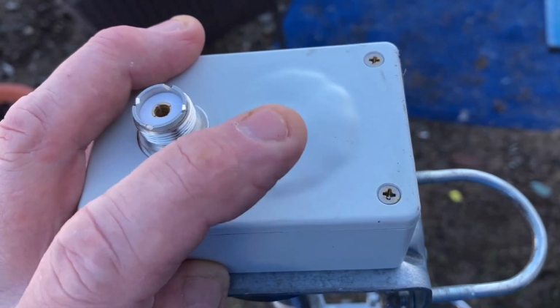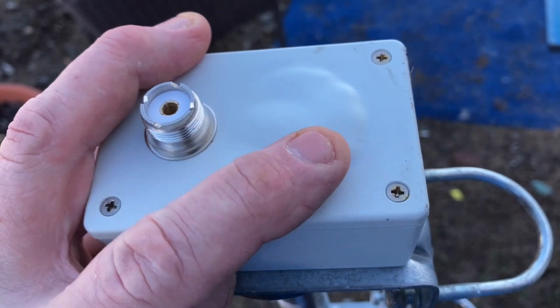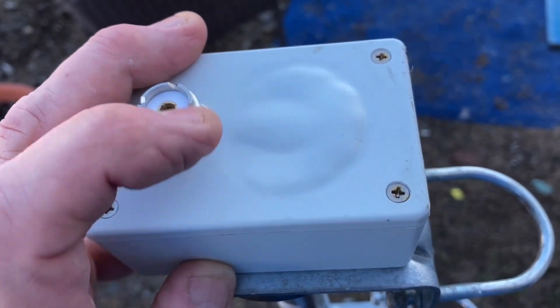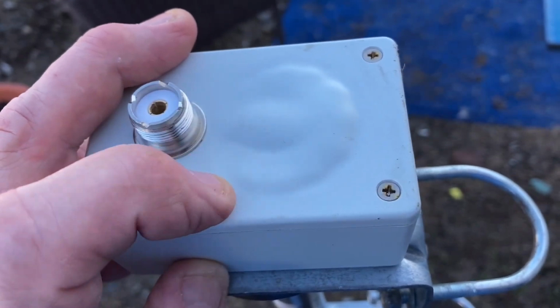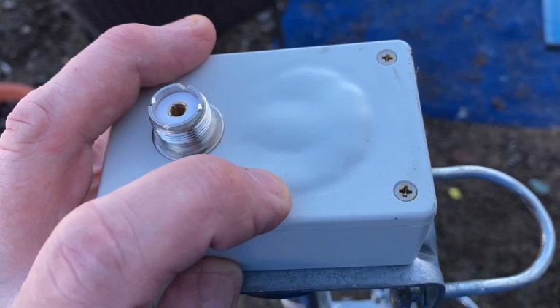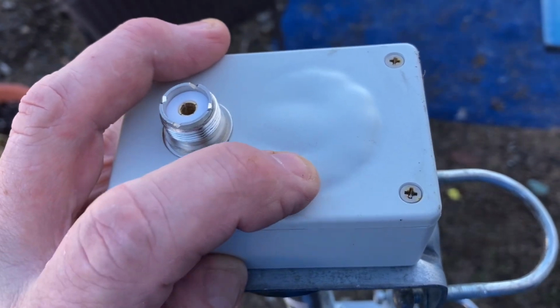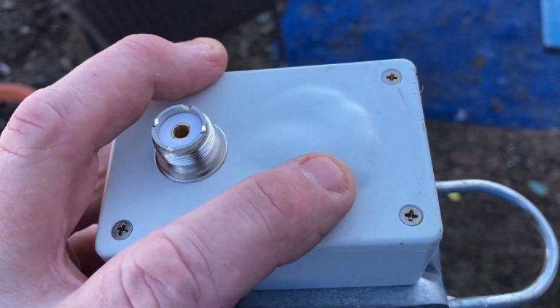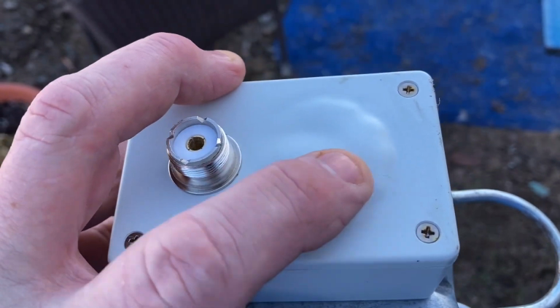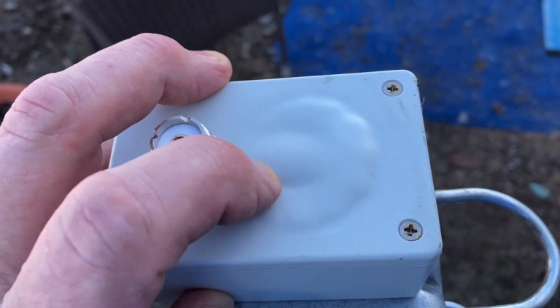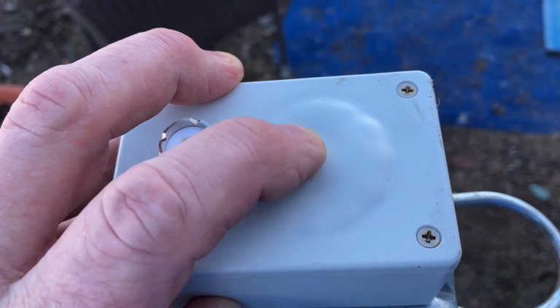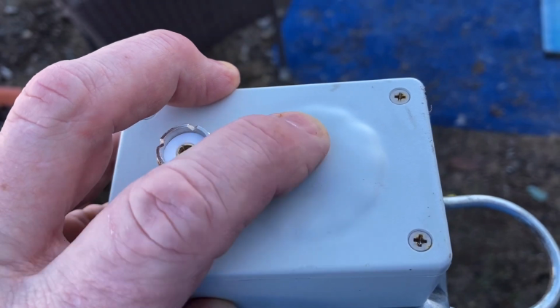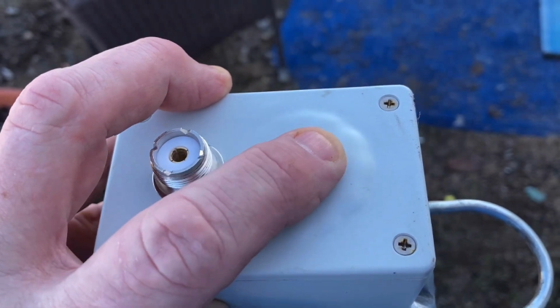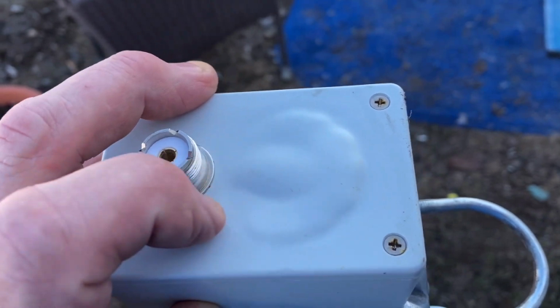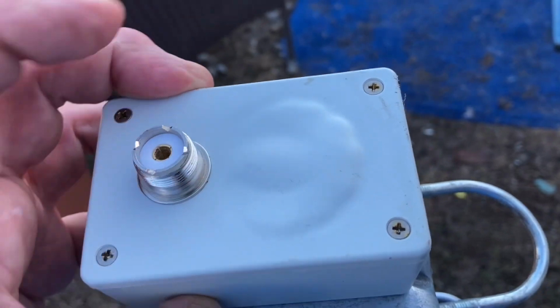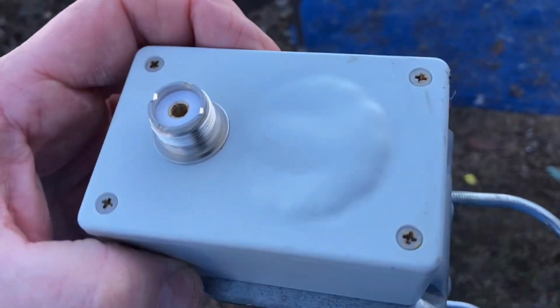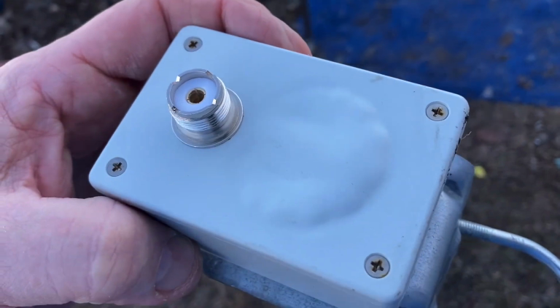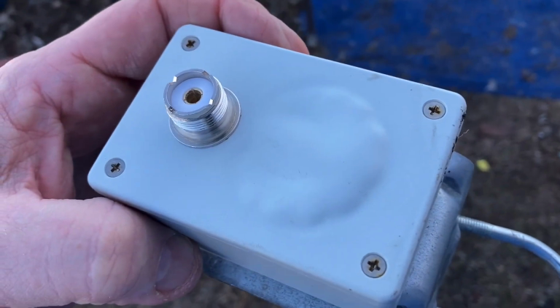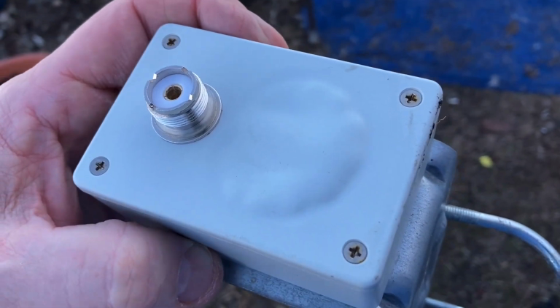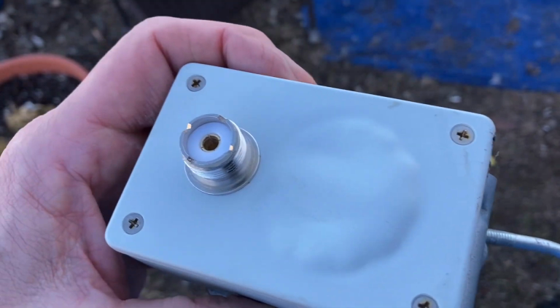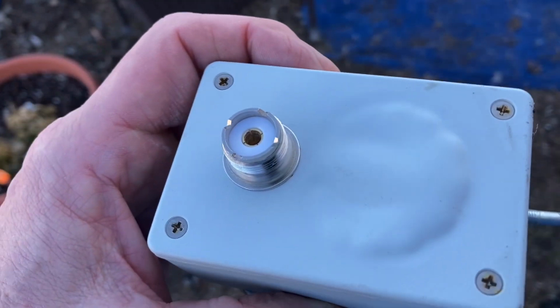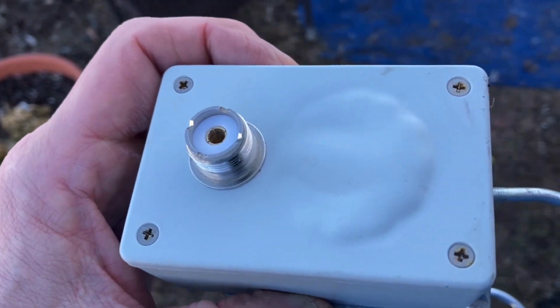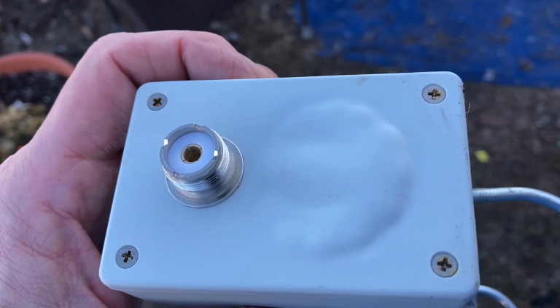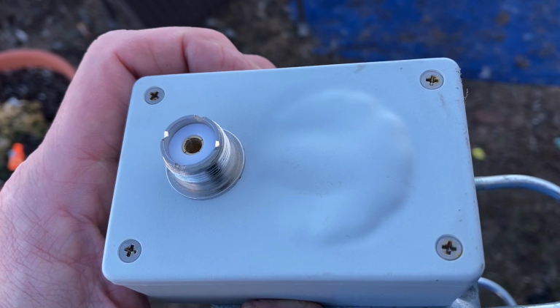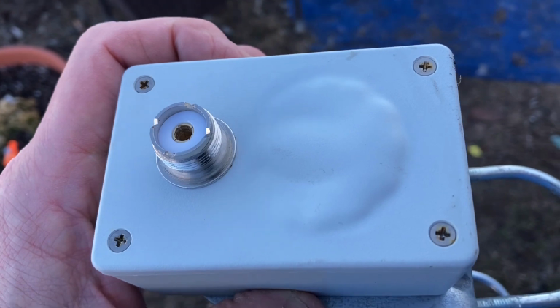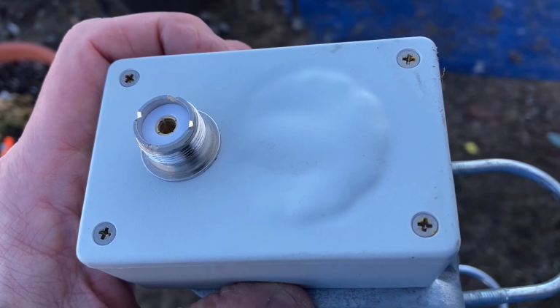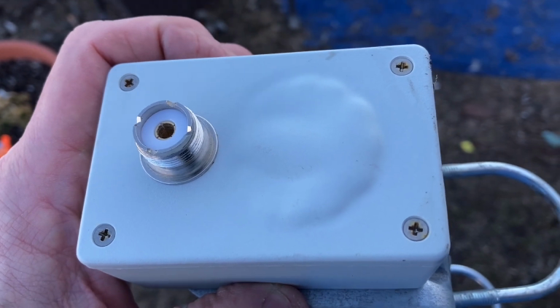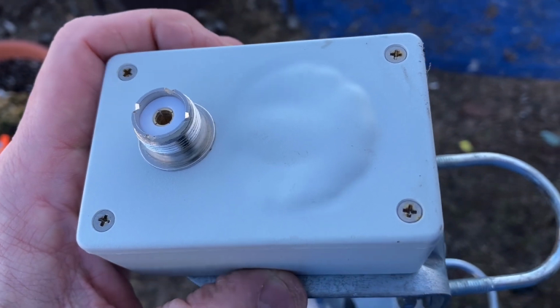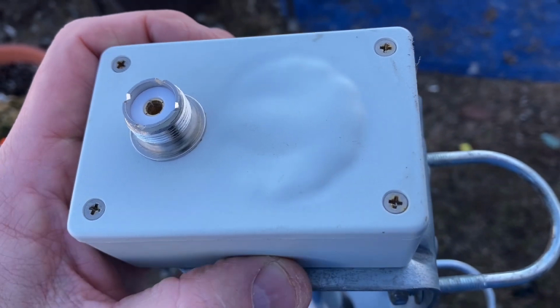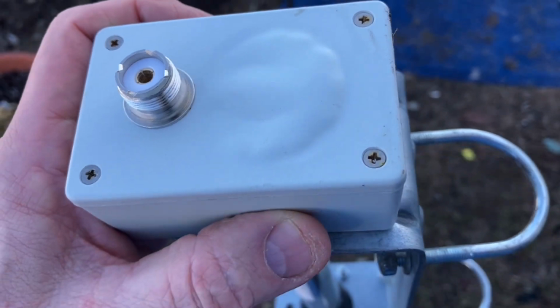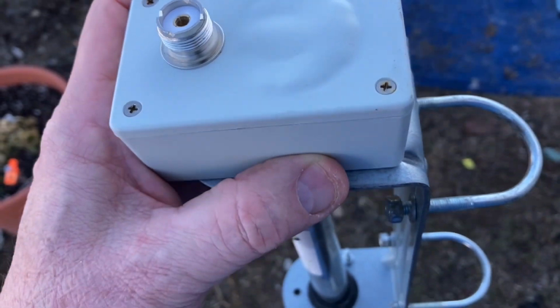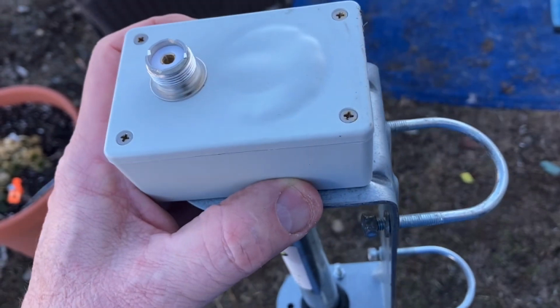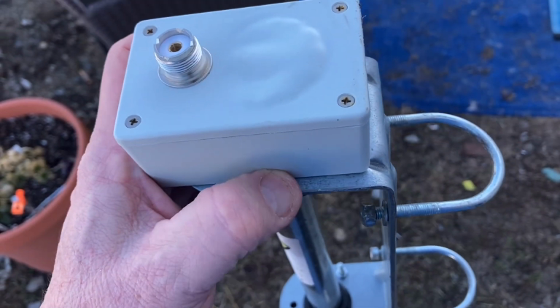Hopefully I get a decent 30 through 6-meter vertical out of it. But this thing just pisses me off. I guess you're not supposed to run digital modes with this bling antenna.